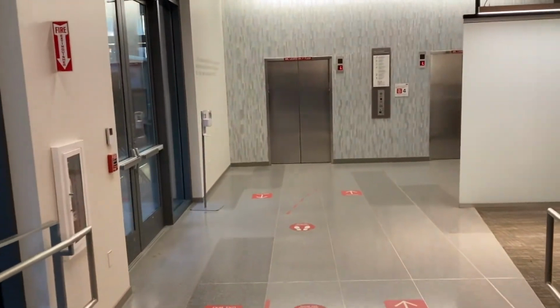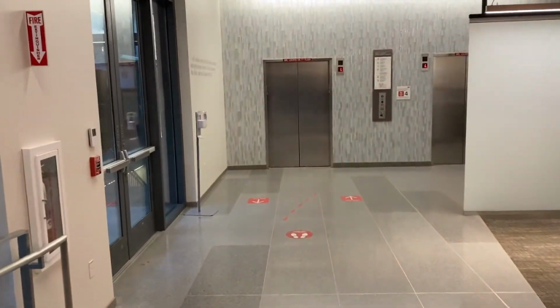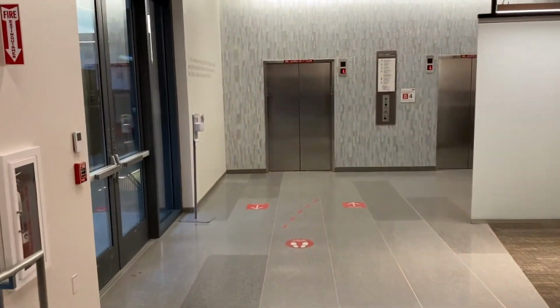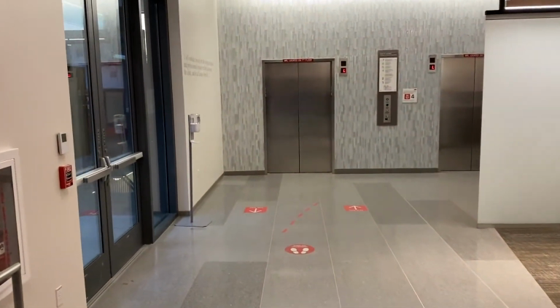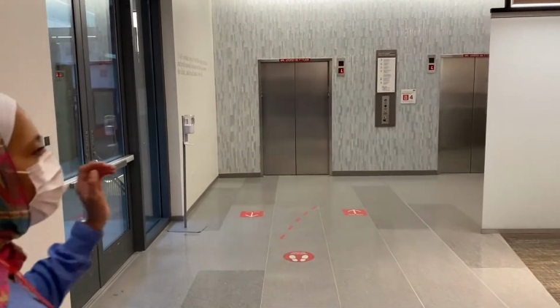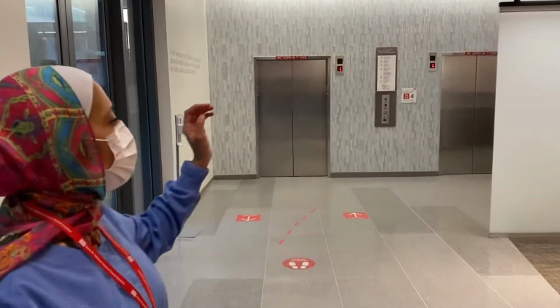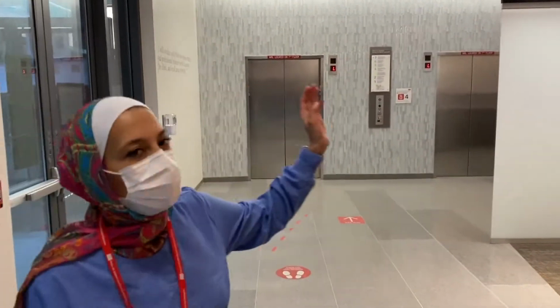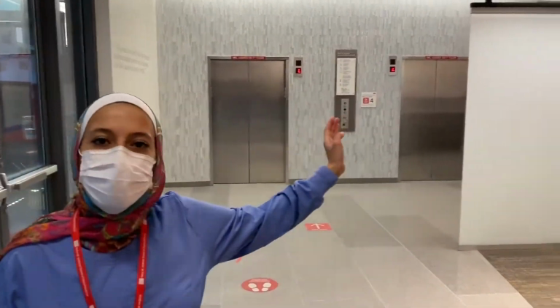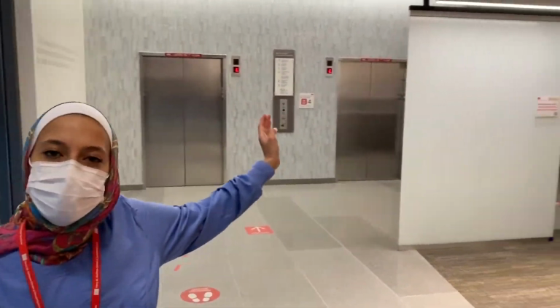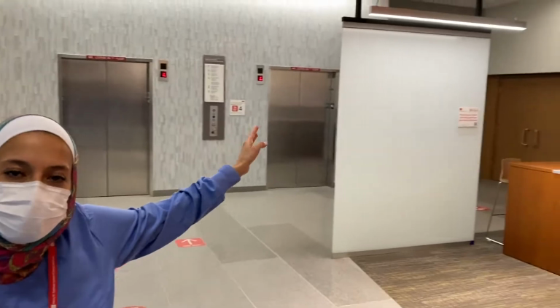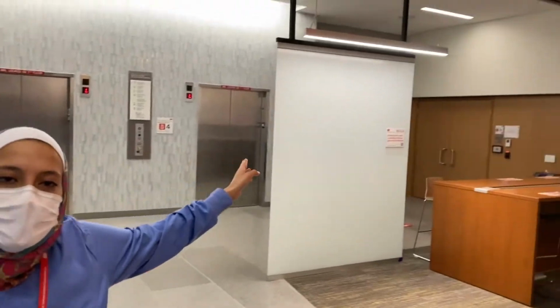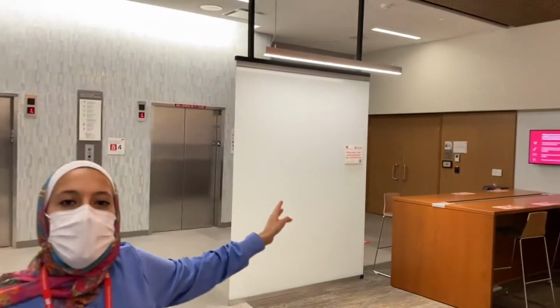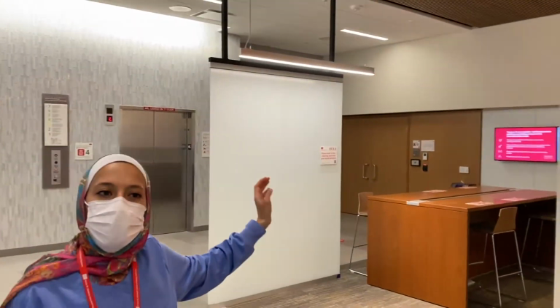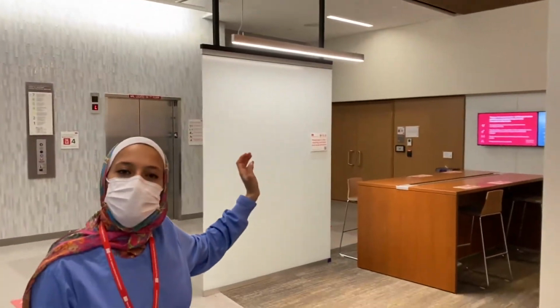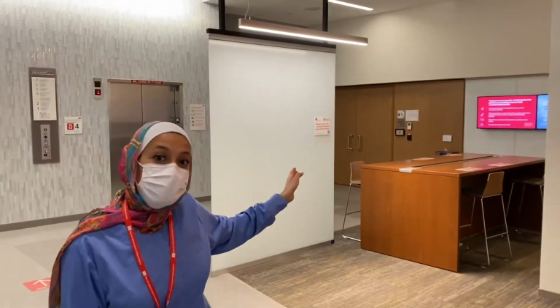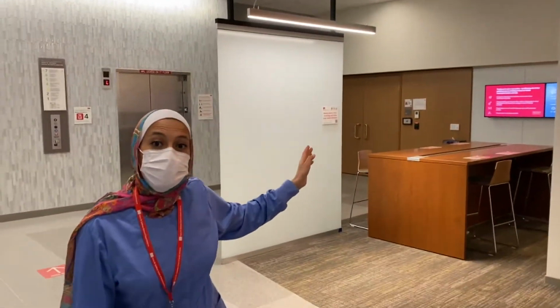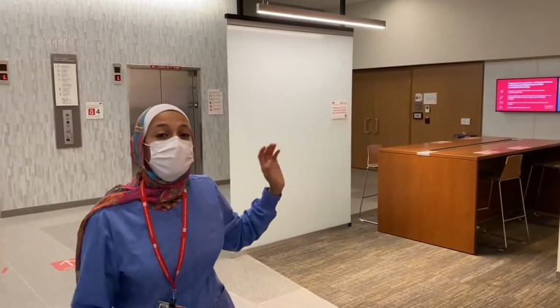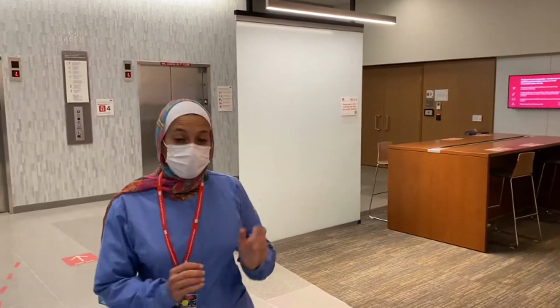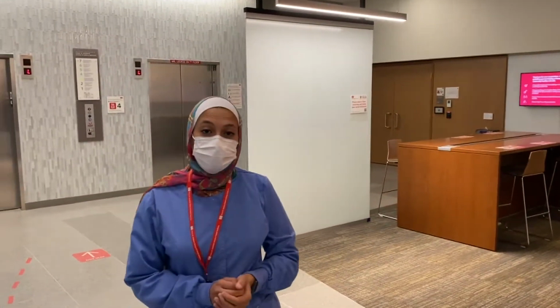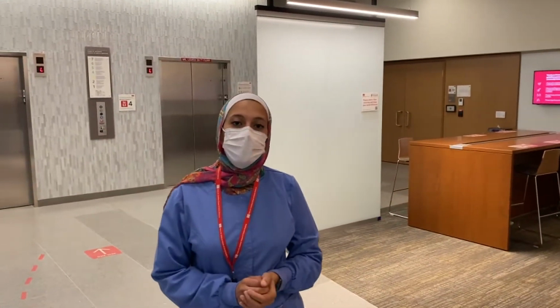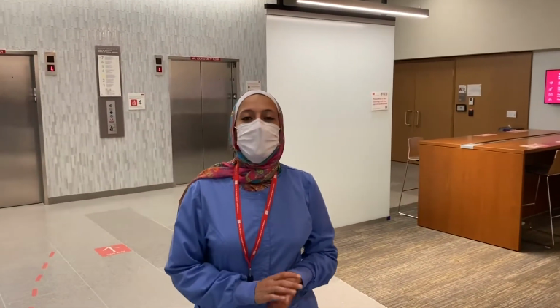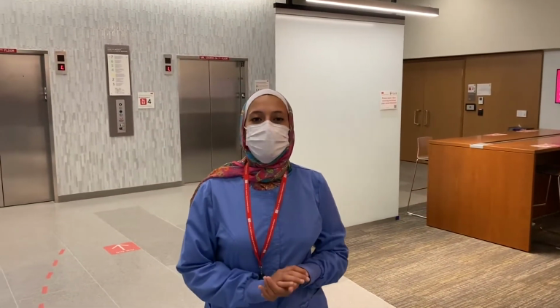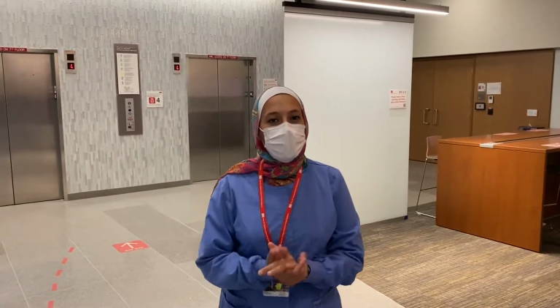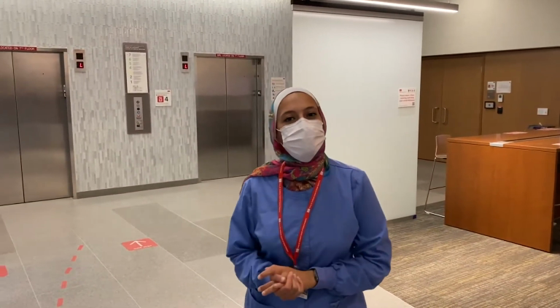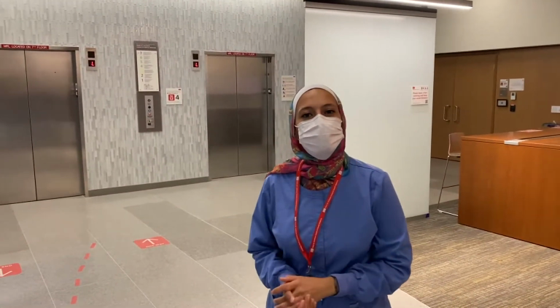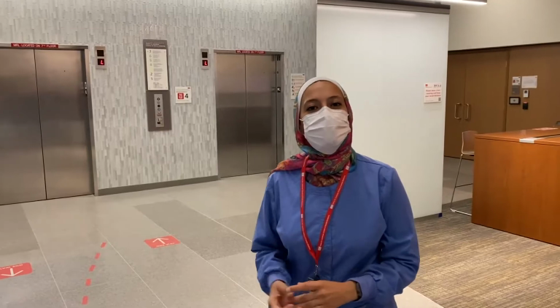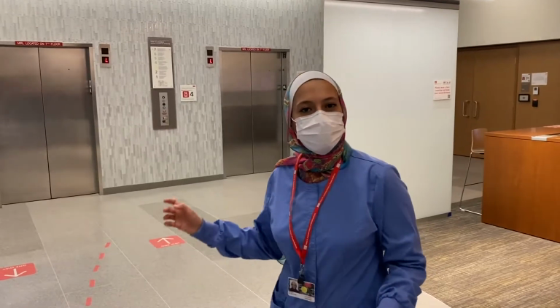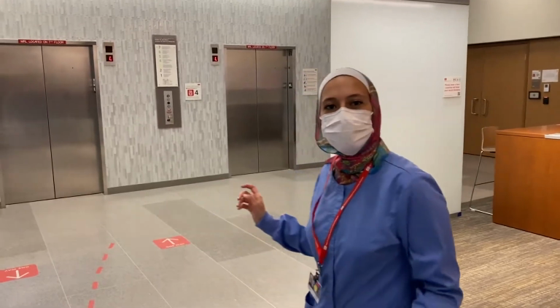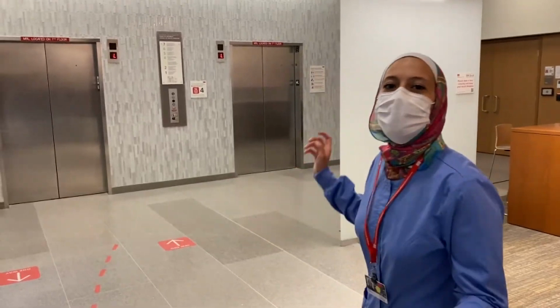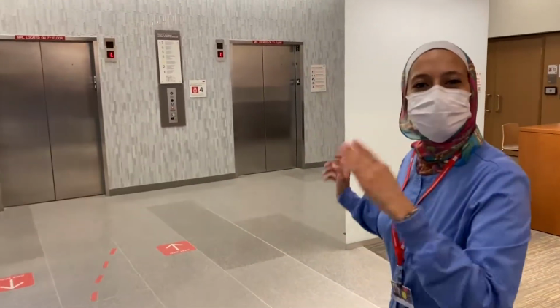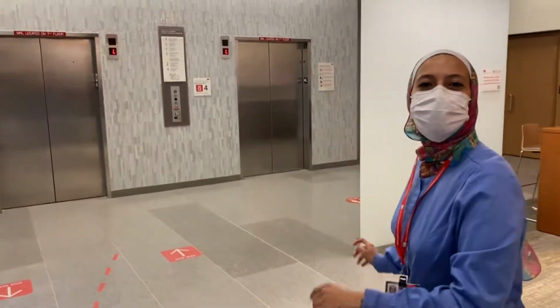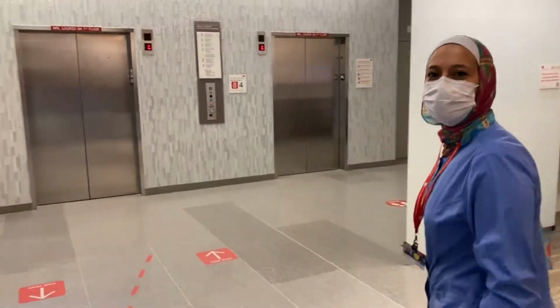As you can see here, we have one of our main auditoriums, and we have the same as this one on the third floor. Now let's go to our second floor and head up in the elevator.